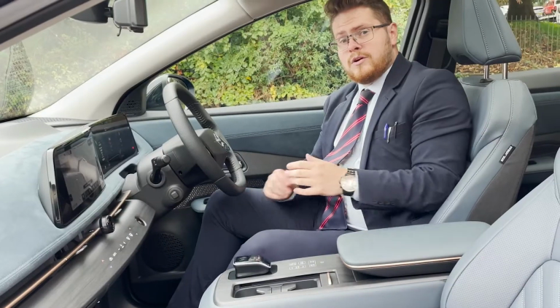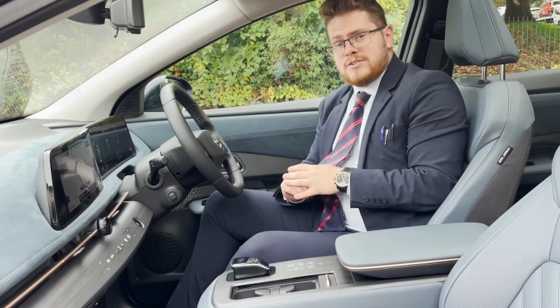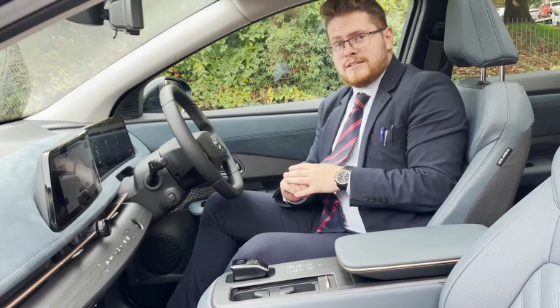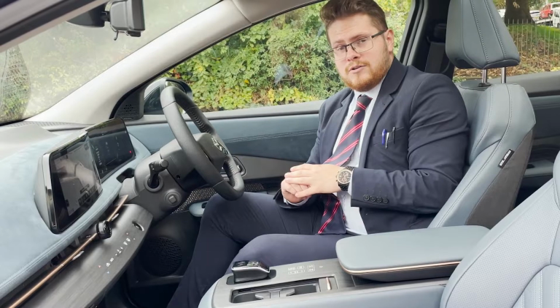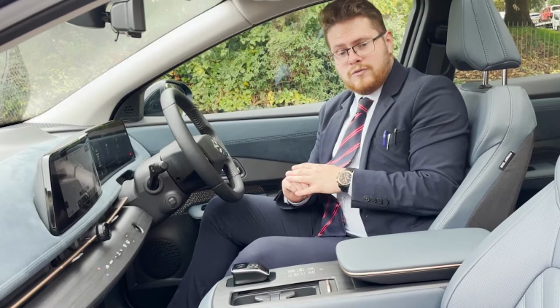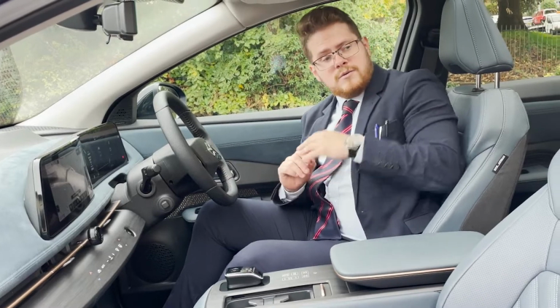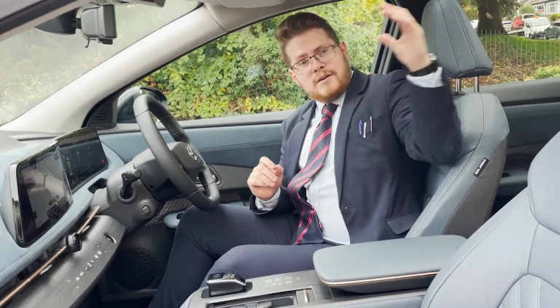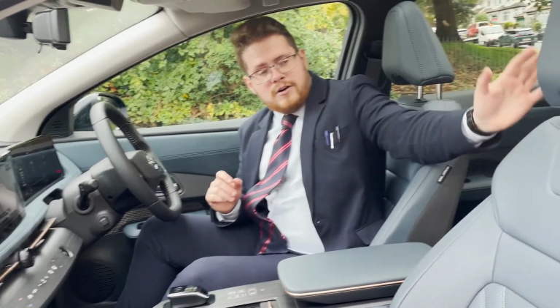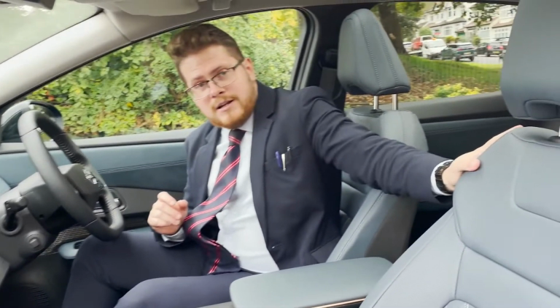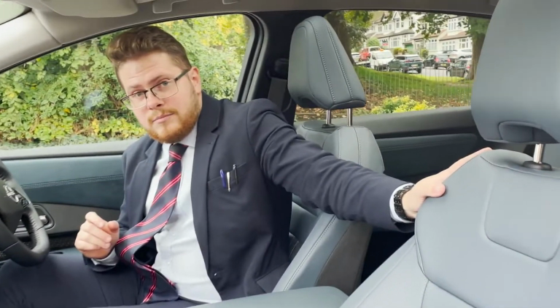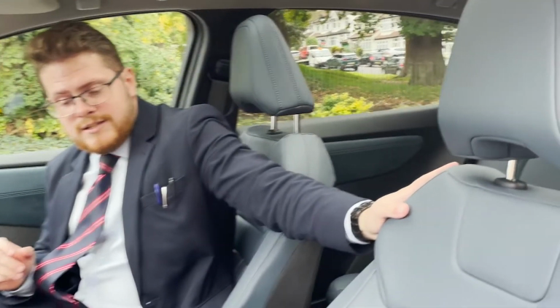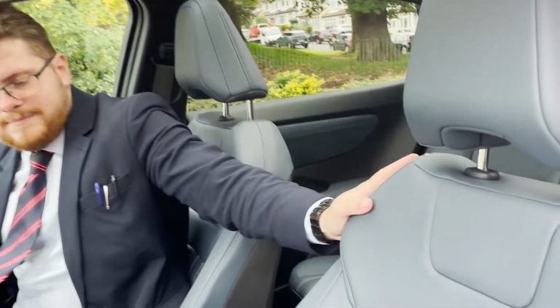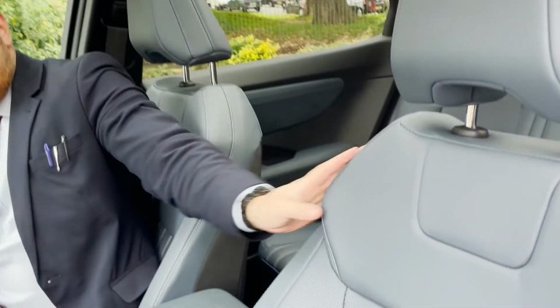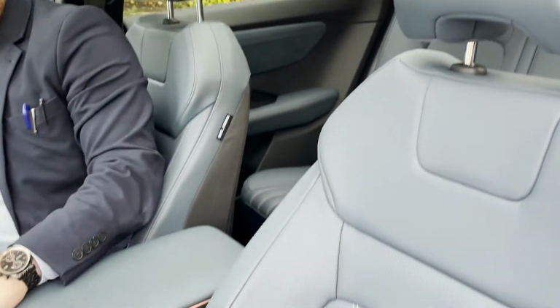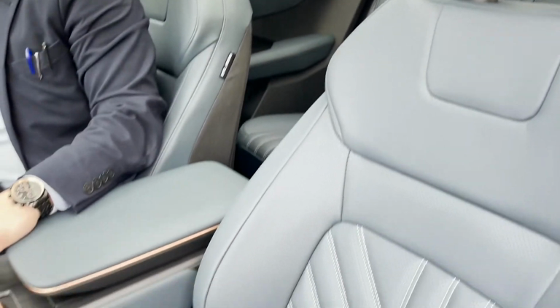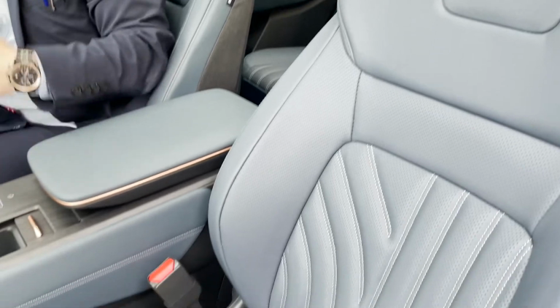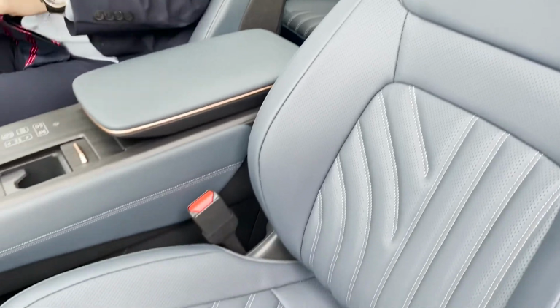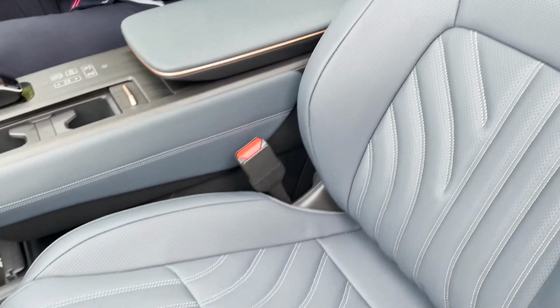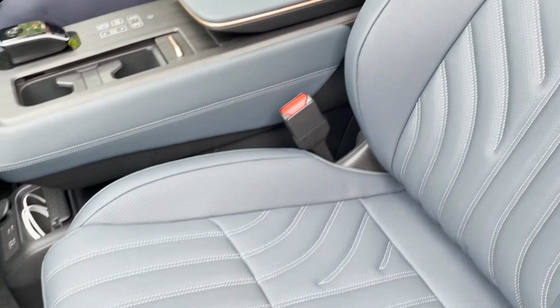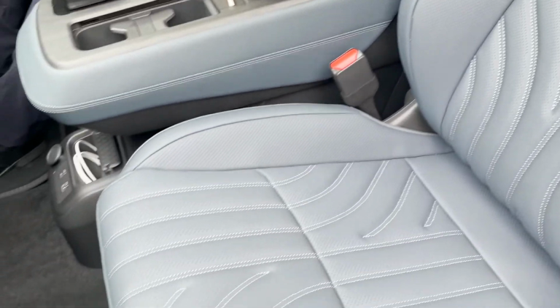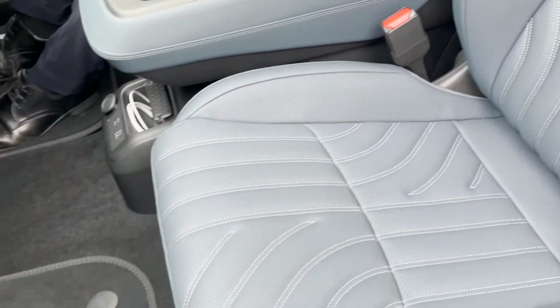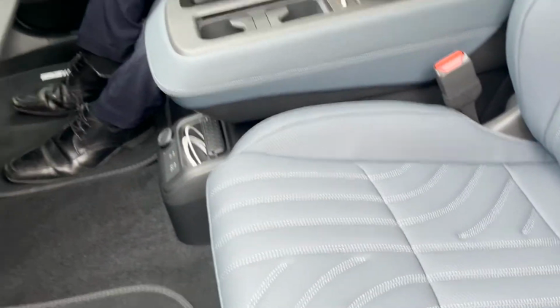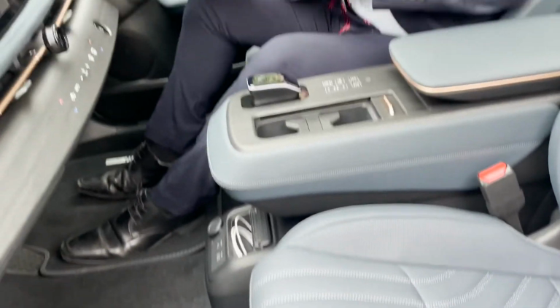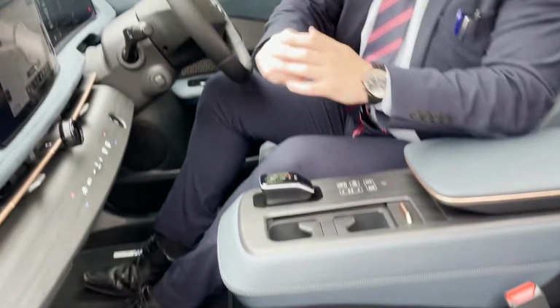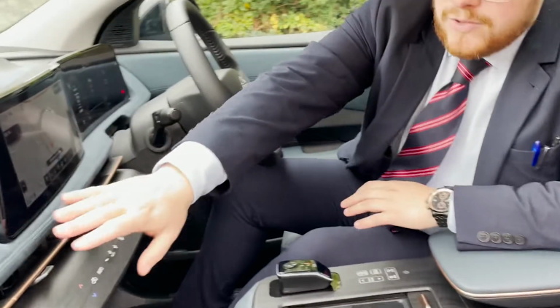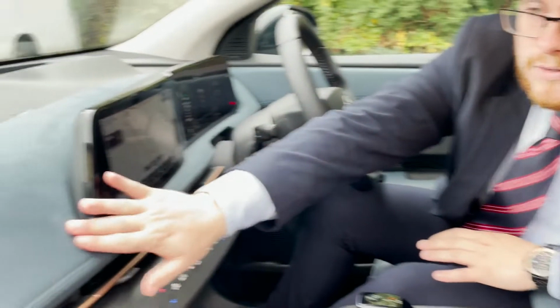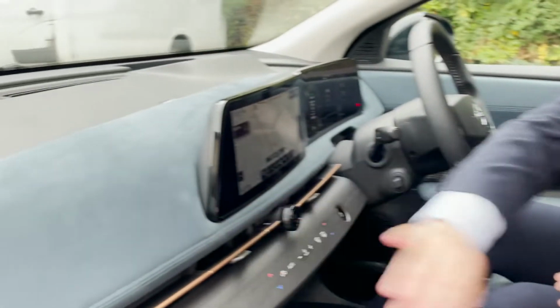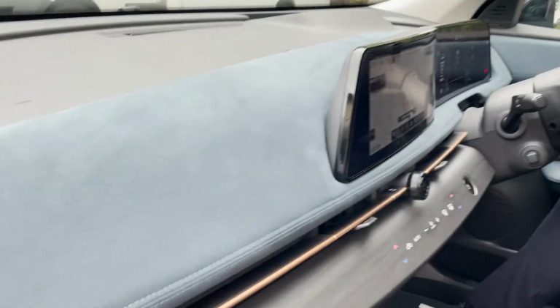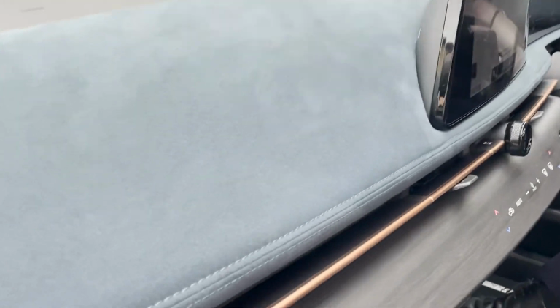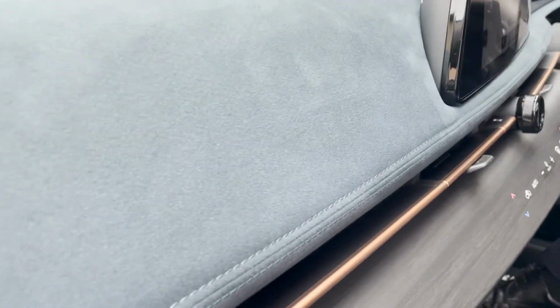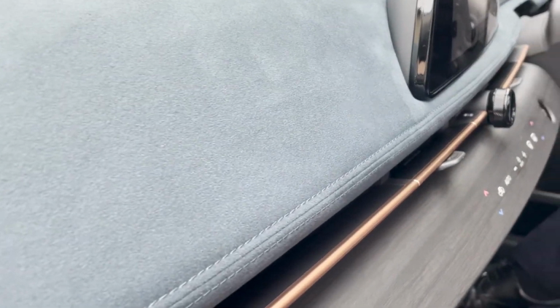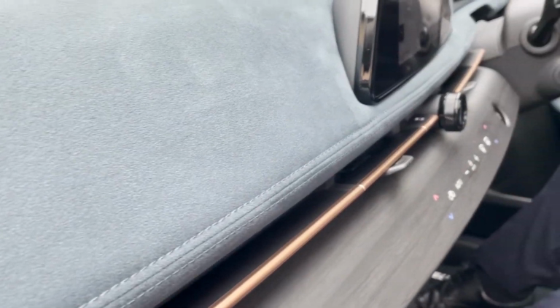Welcome to the inside of the Nissan Ariya Evolve. Here we have our Nappa leather blue seats, which are electric and also ventilated. They're also memory seats. You've then got the blue velour detailing around the outskirts of the car as well.